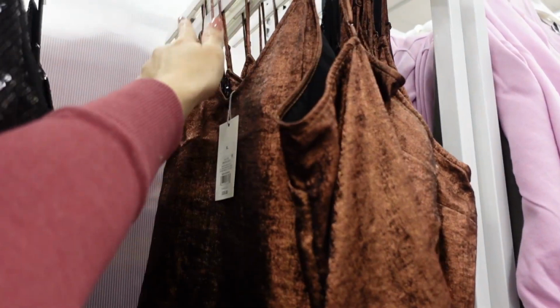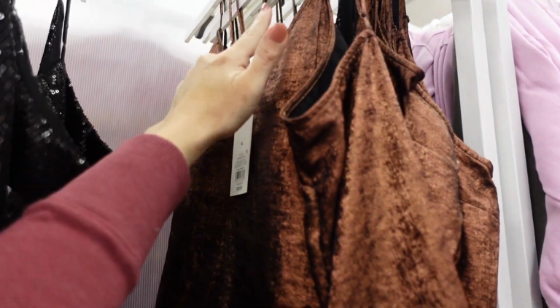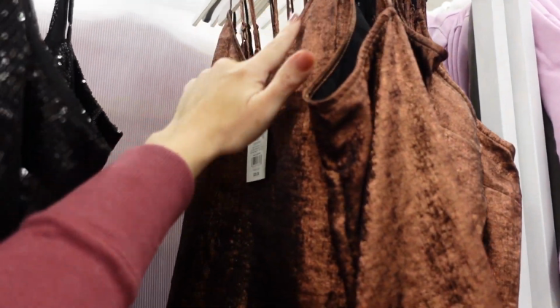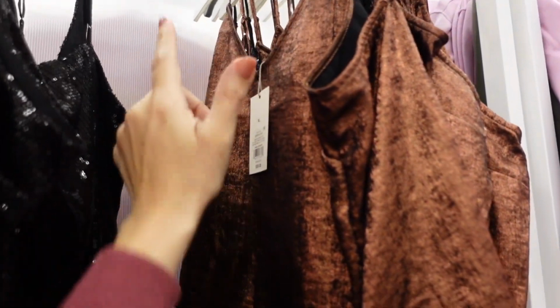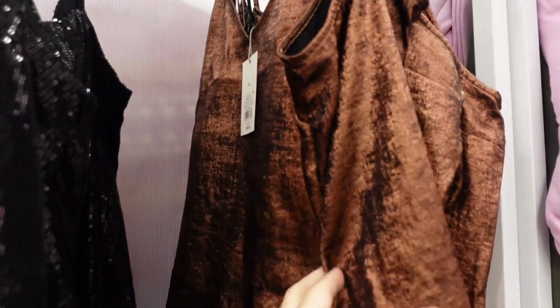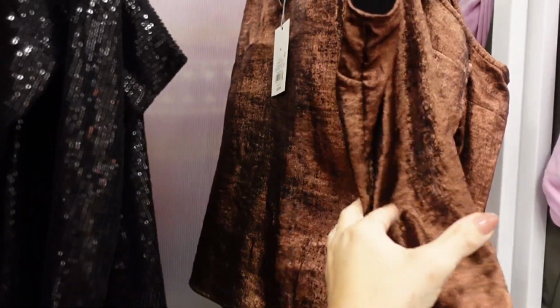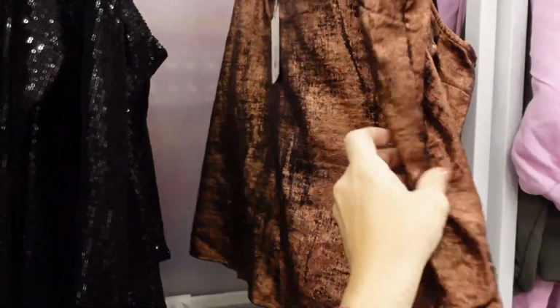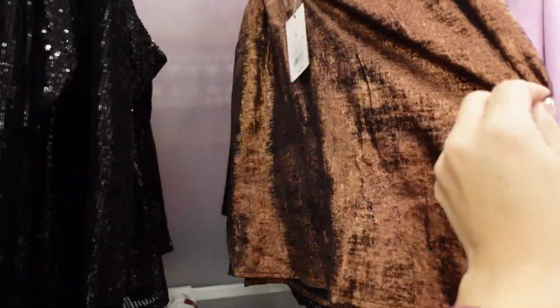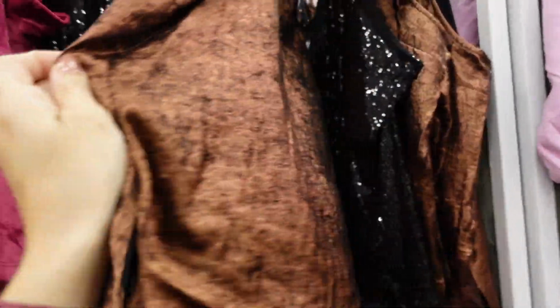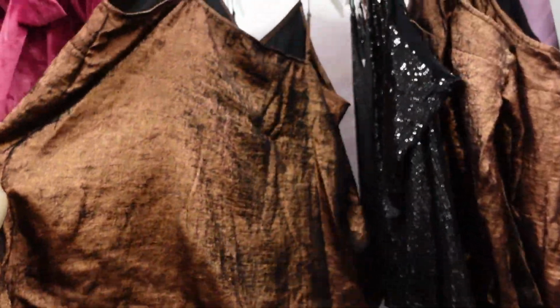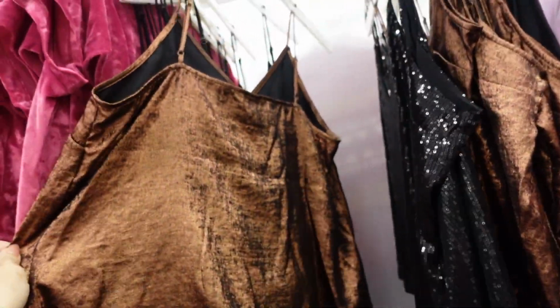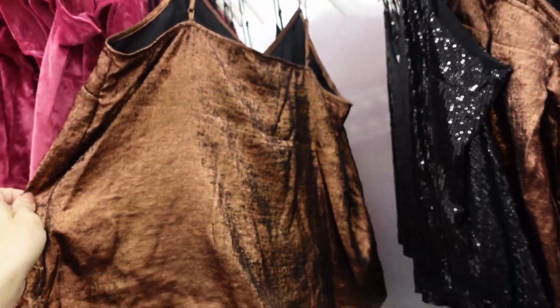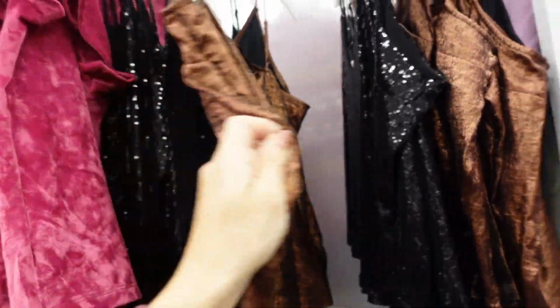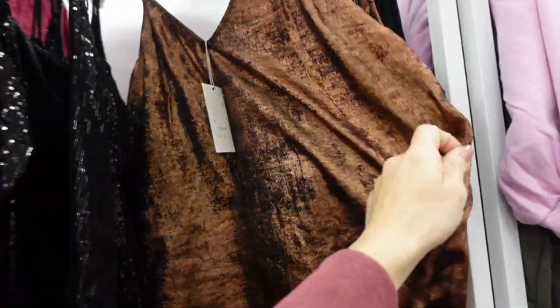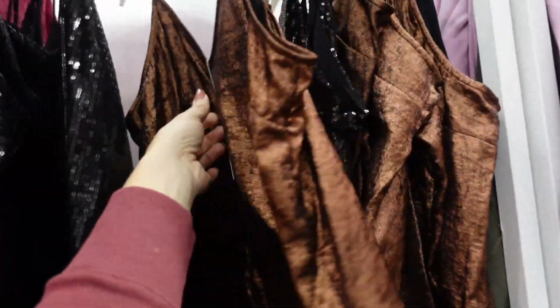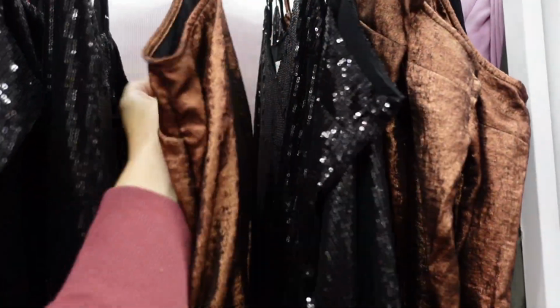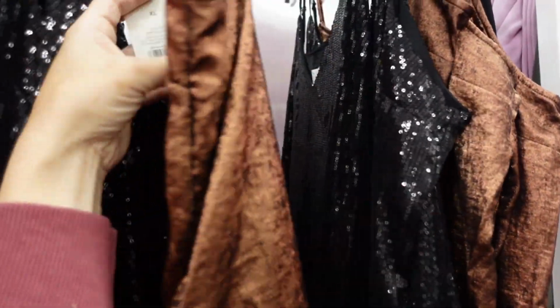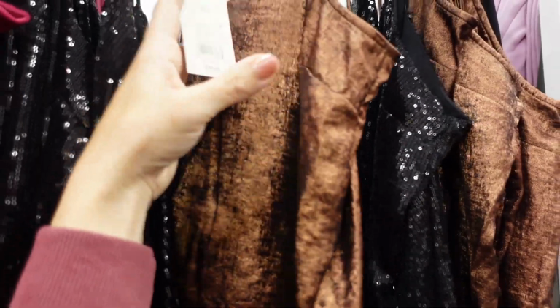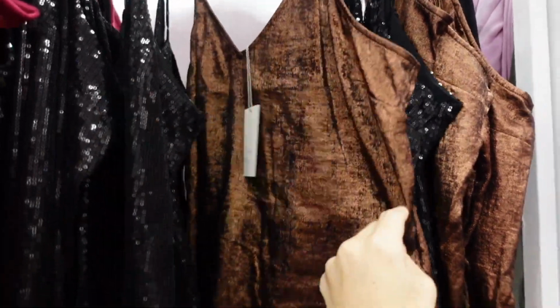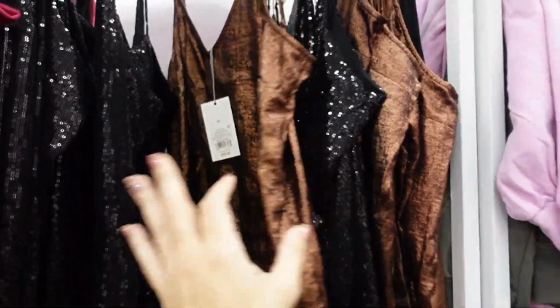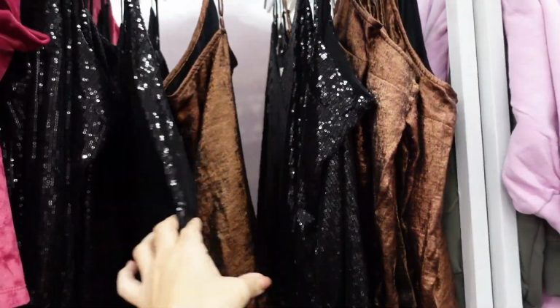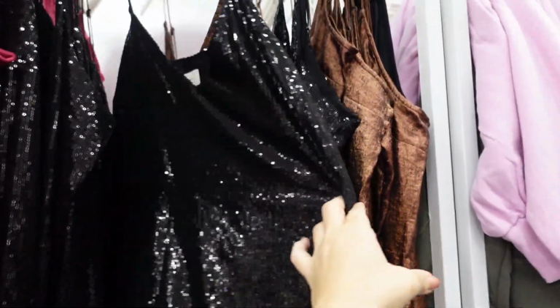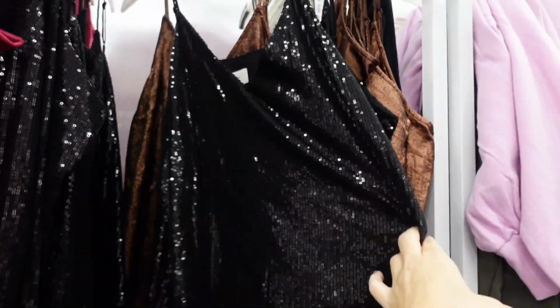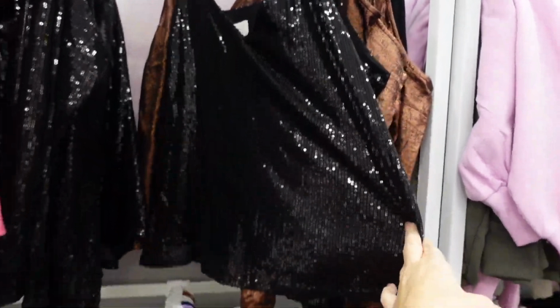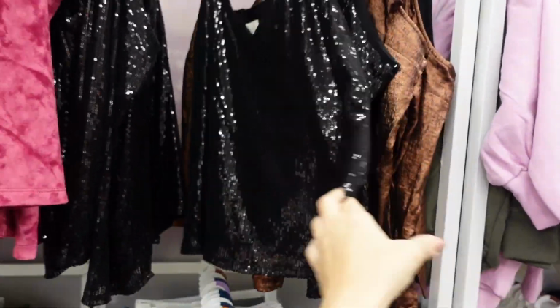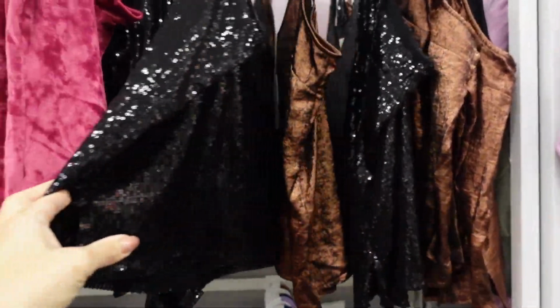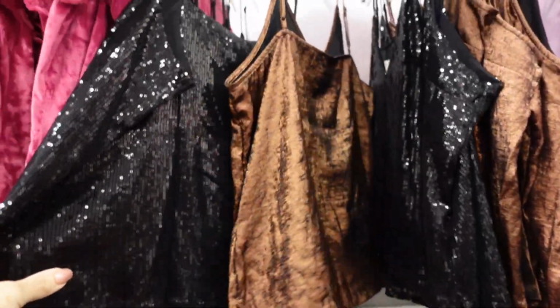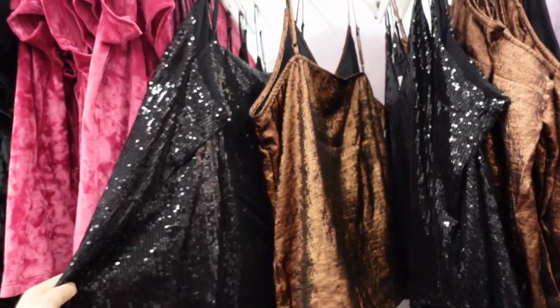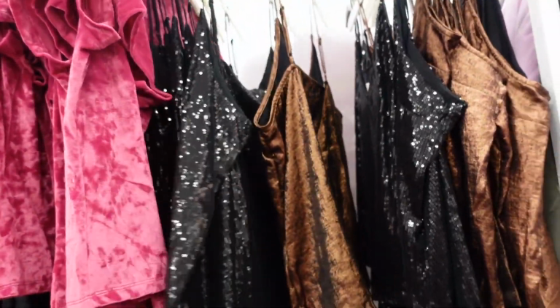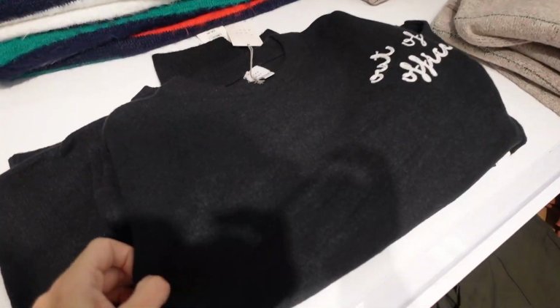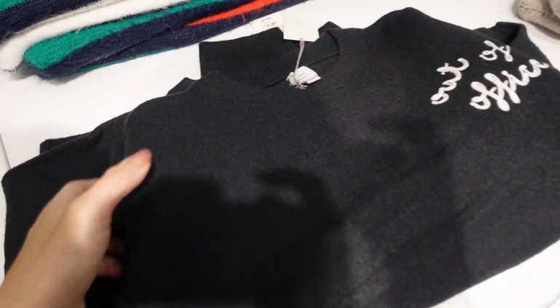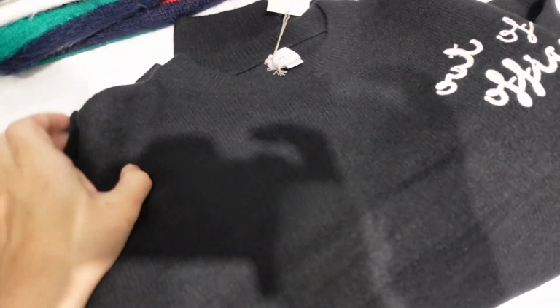We saw a lot of pieces last week in this gold, and now I'm seeing the cami. This one has thin straps, a V-neck, and a flowy fit through the body, squared in the back. They are $20, and it also comes in sequin. We saw this one two weeks ago.